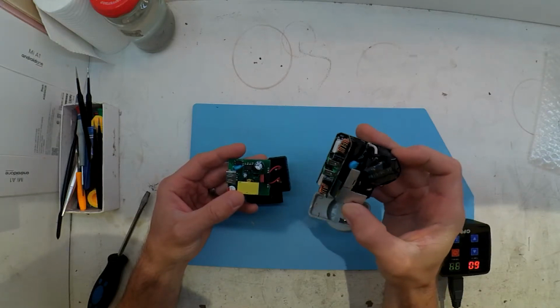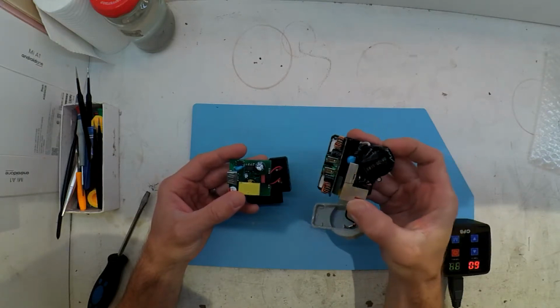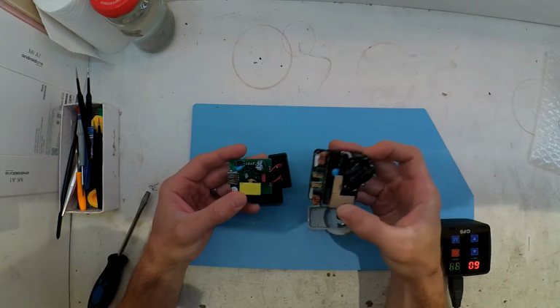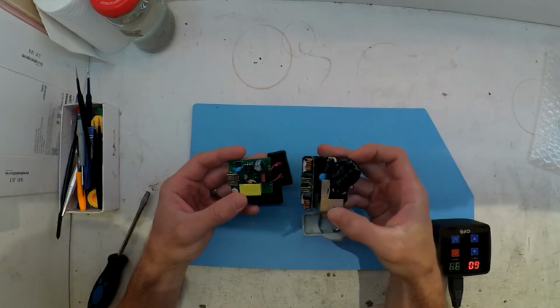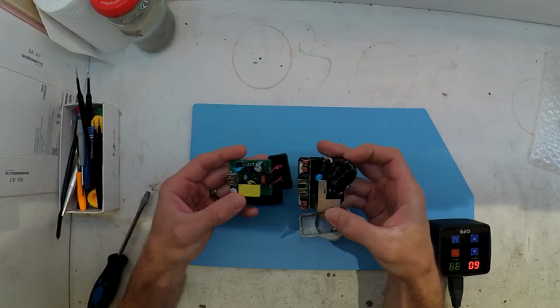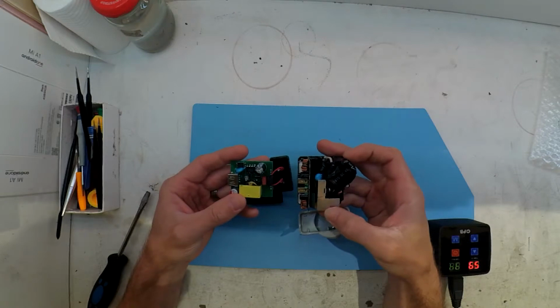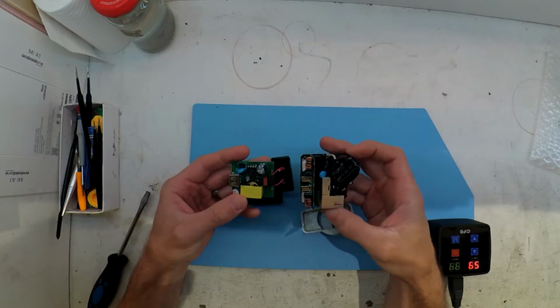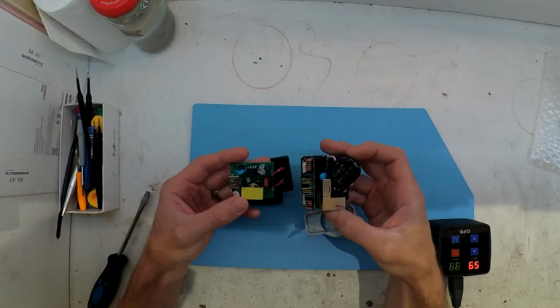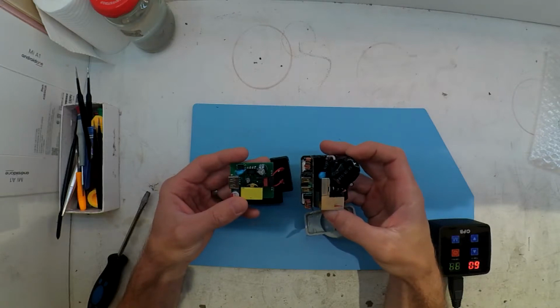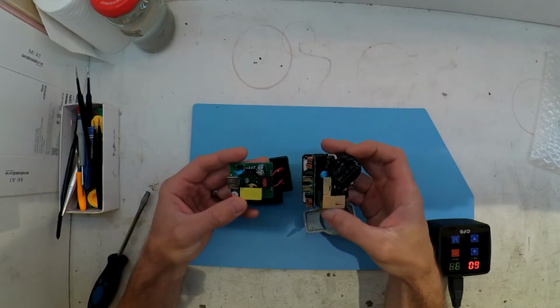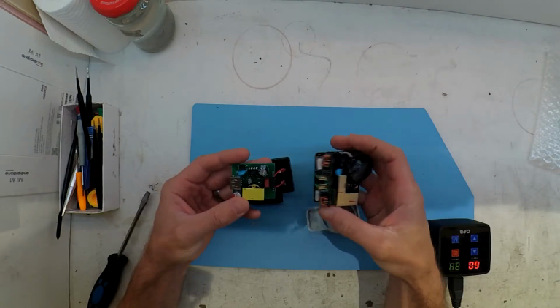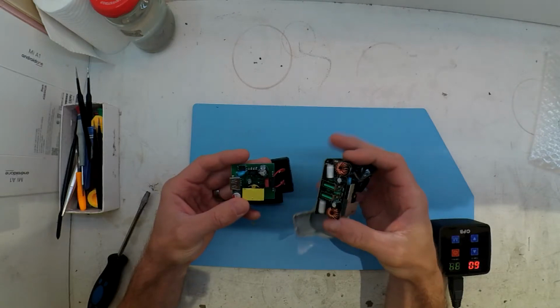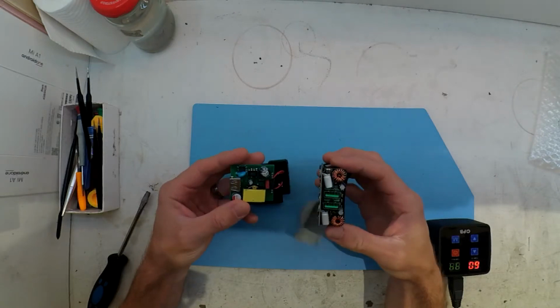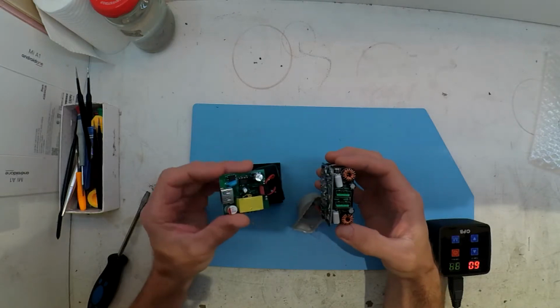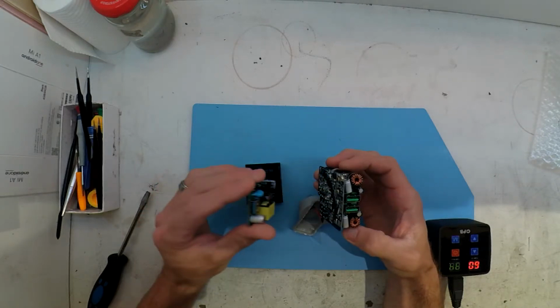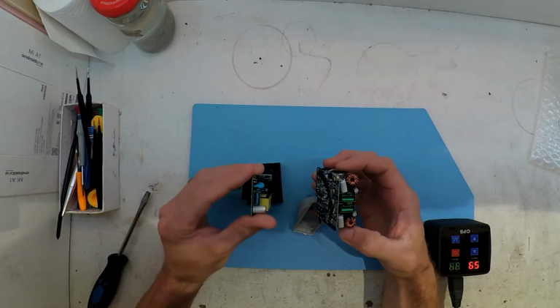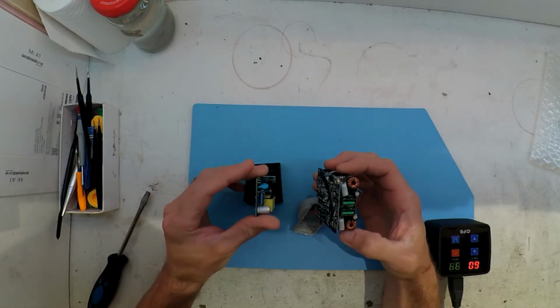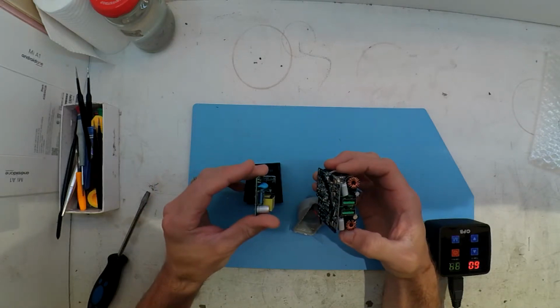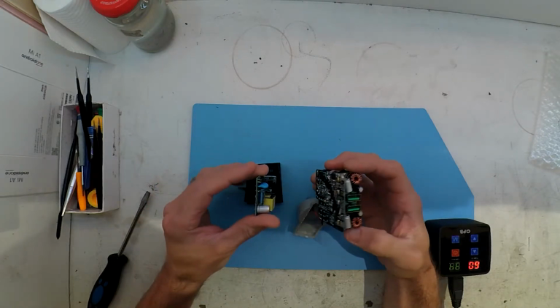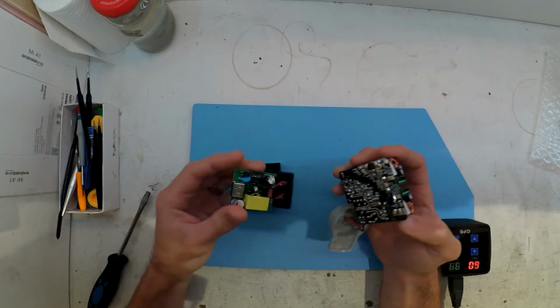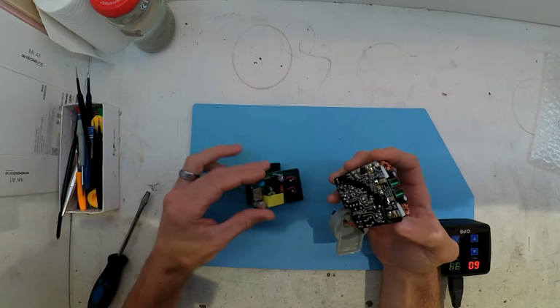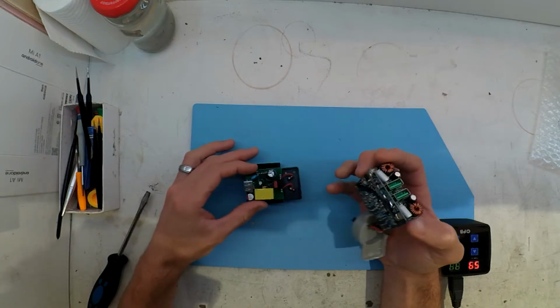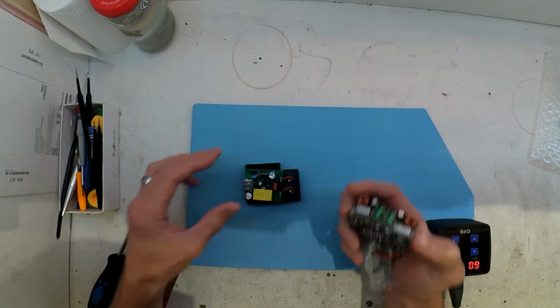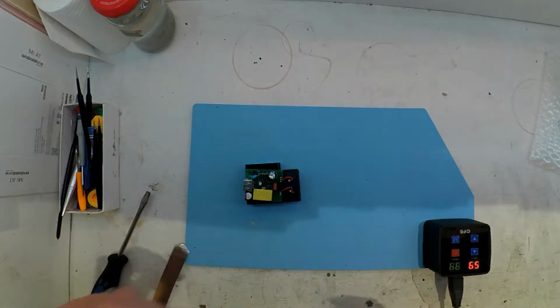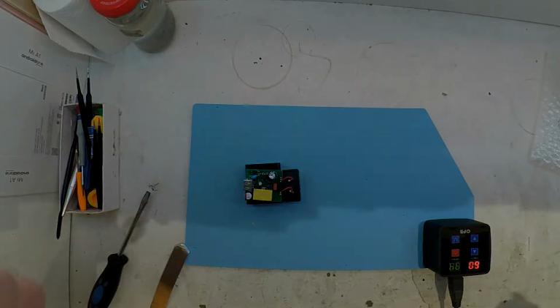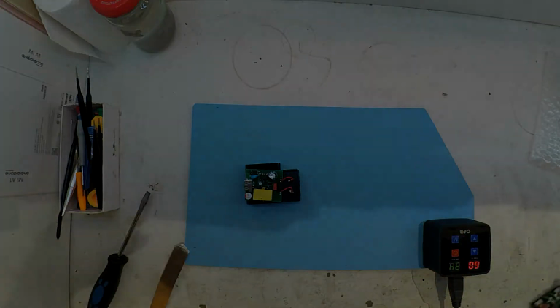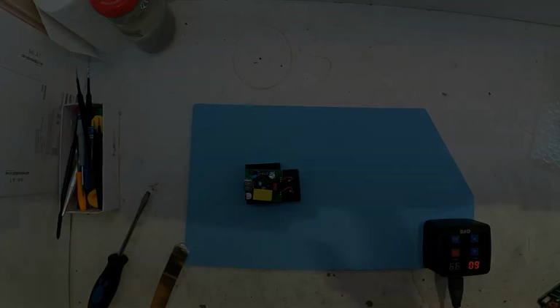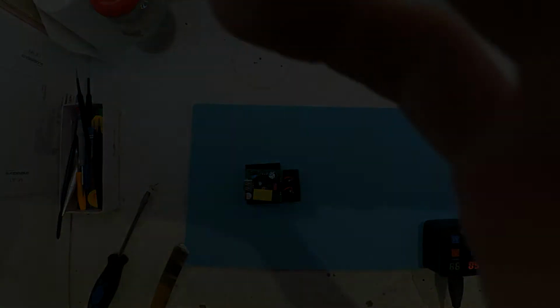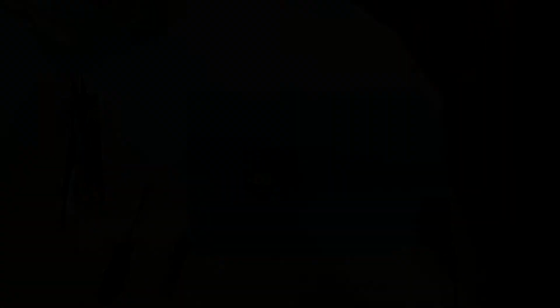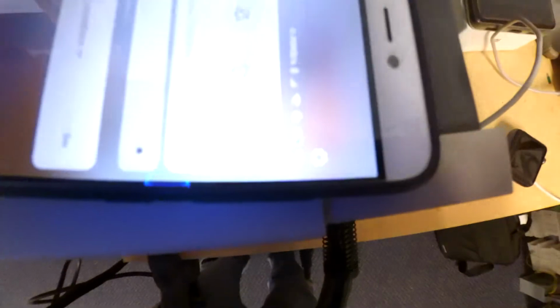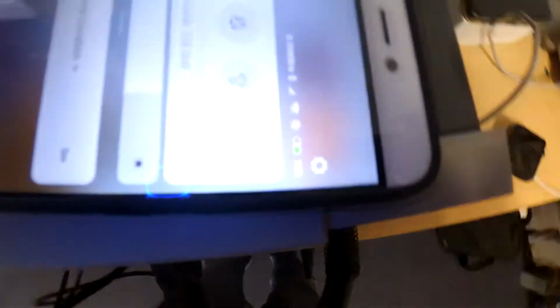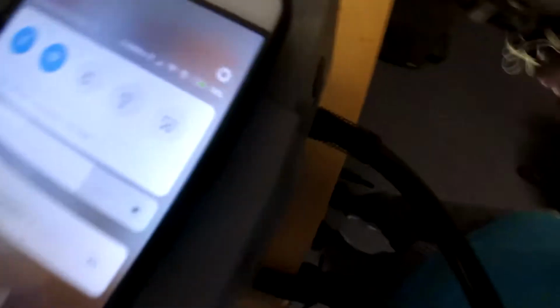So overall, I'll definitely avoid getting one of these. I wouldn't even give them away — I think these are almost going to go in the bin. As you'll see, the voltages I get on it are quite poor.